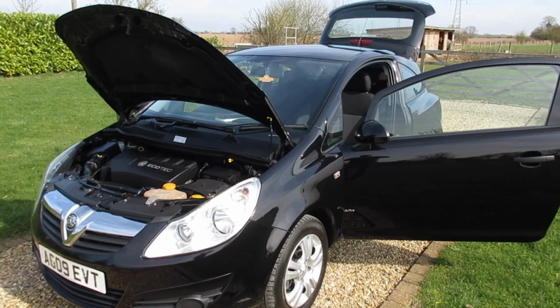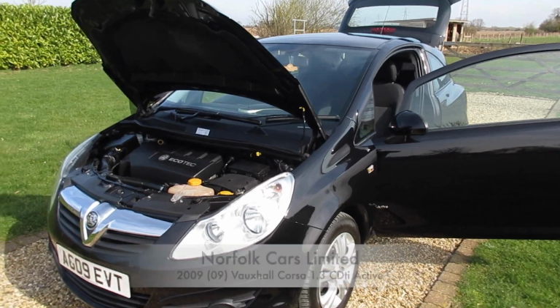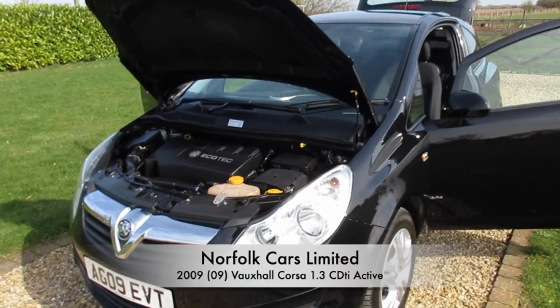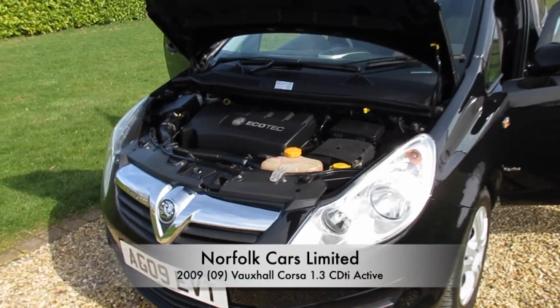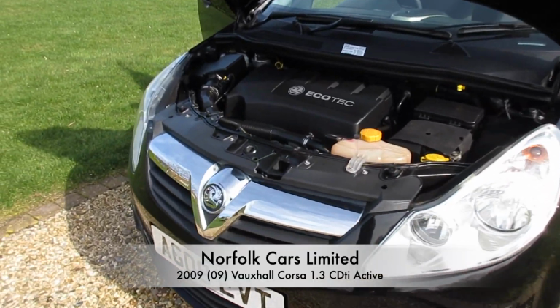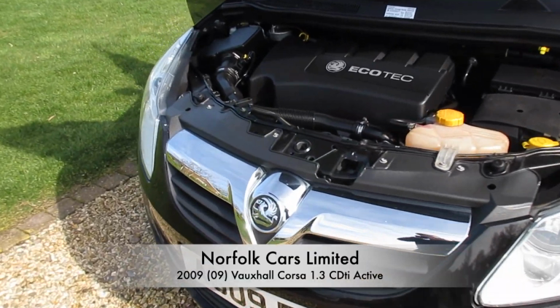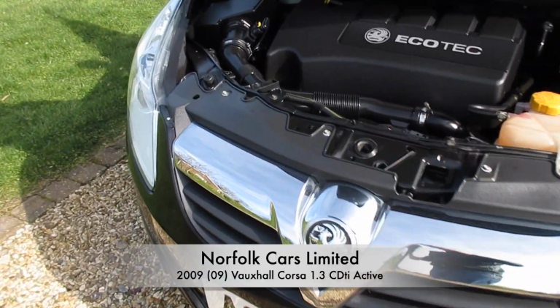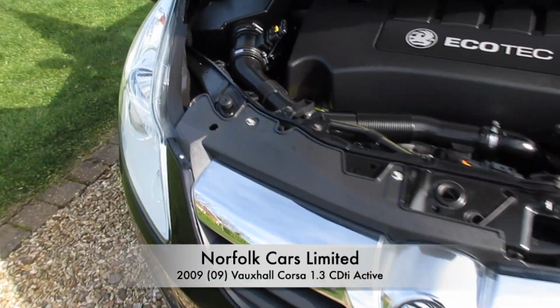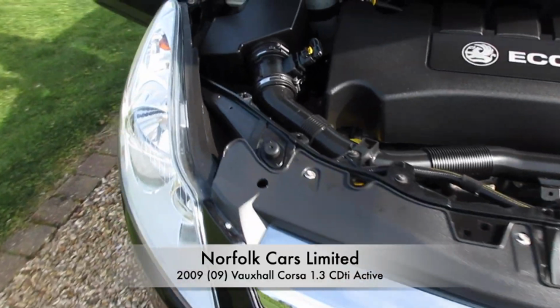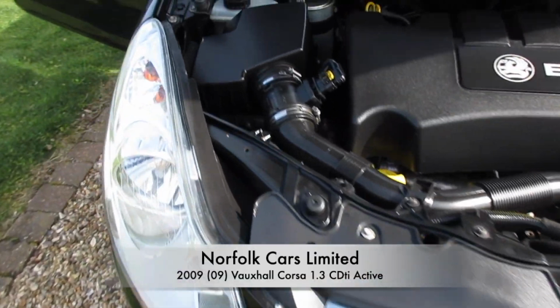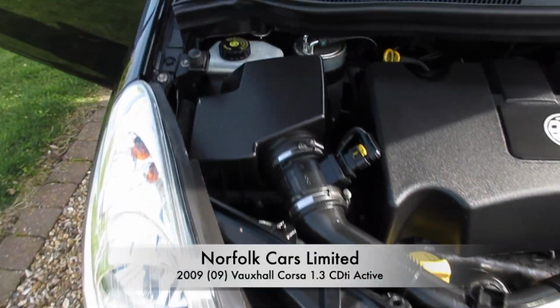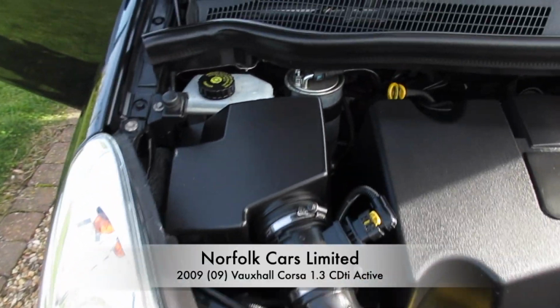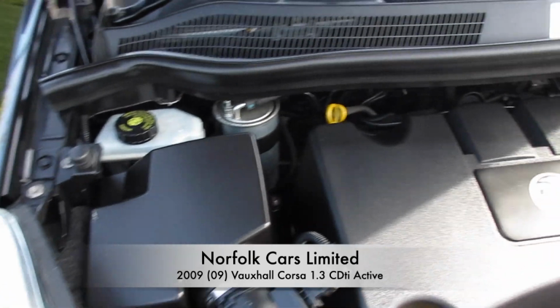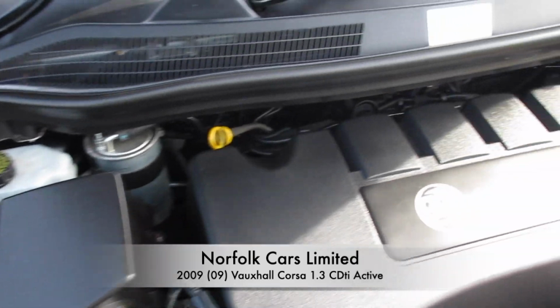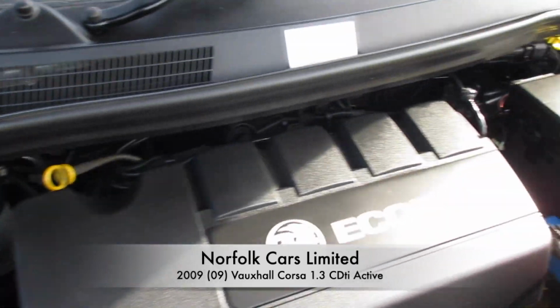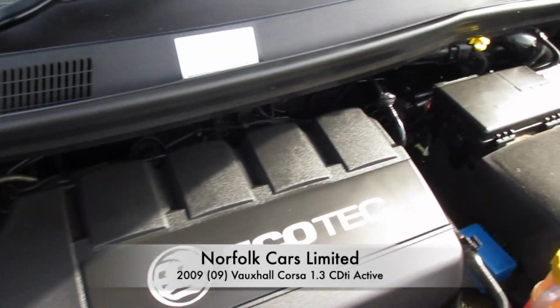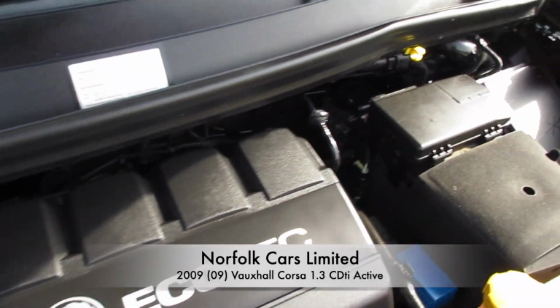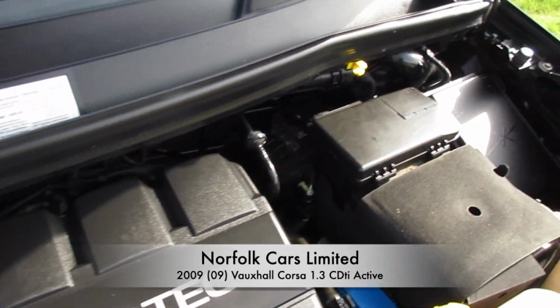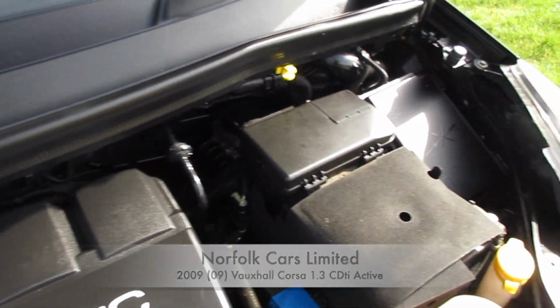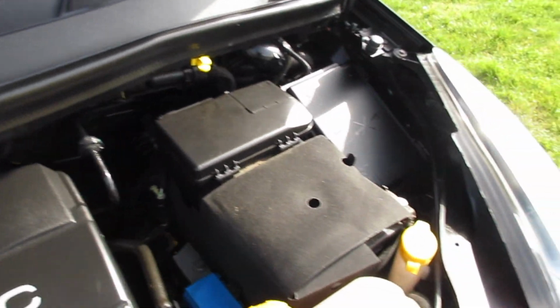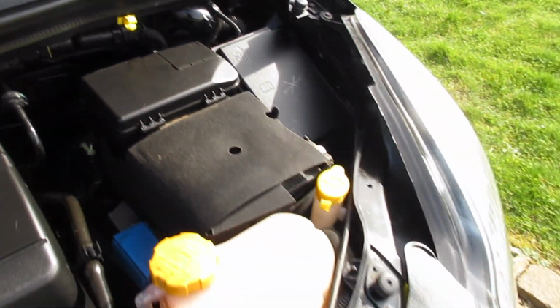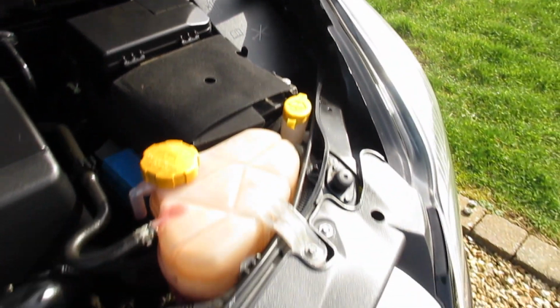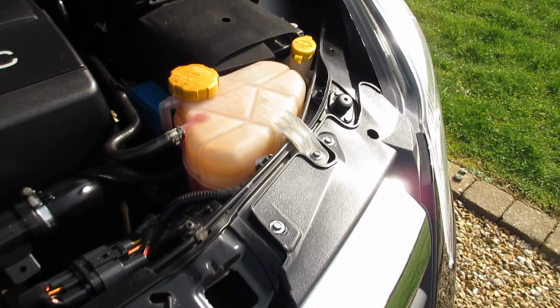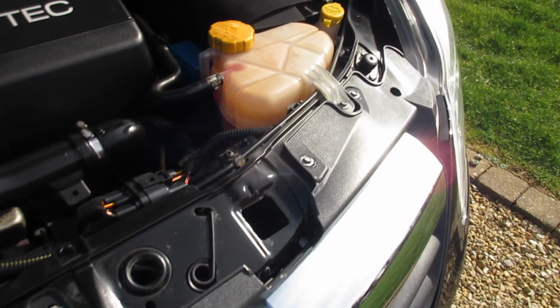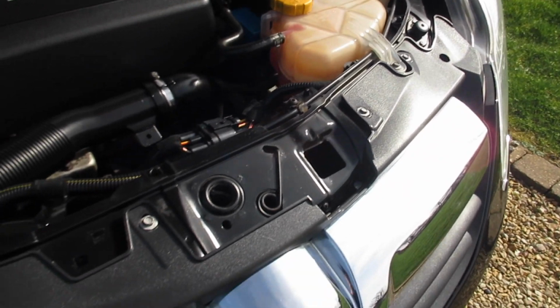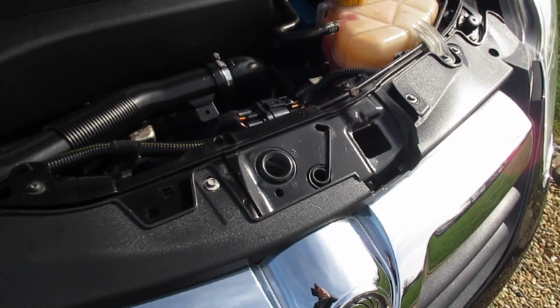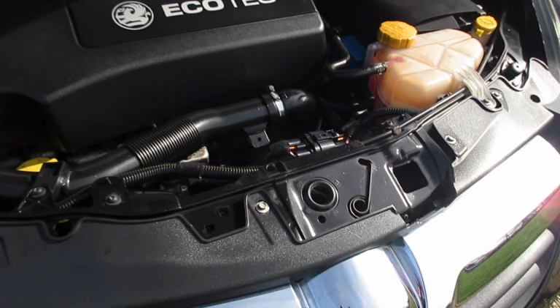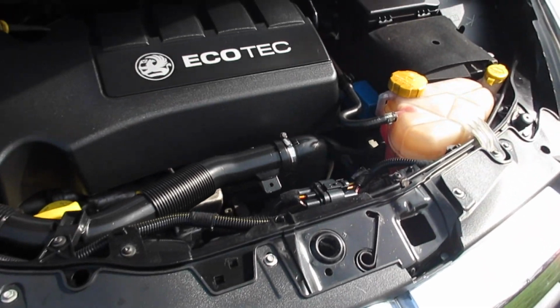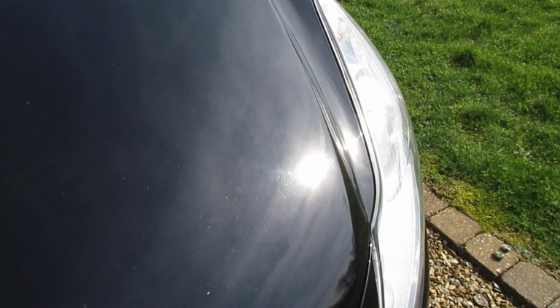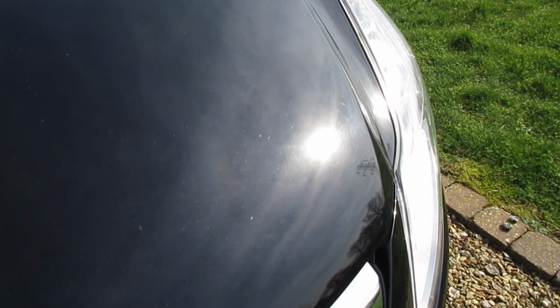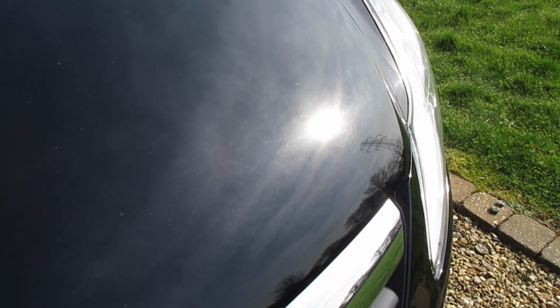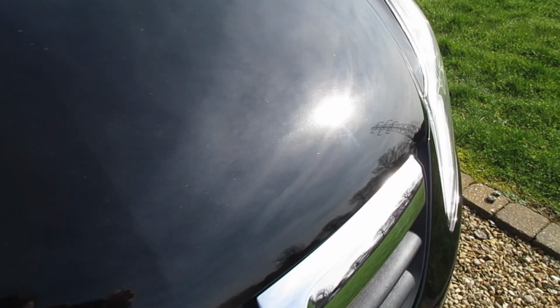This is our 2009 plate Vauxhall Corsa 1.3 CDTI Active. It's got the Pico 1.3 diesel engine which means £30 road tax.